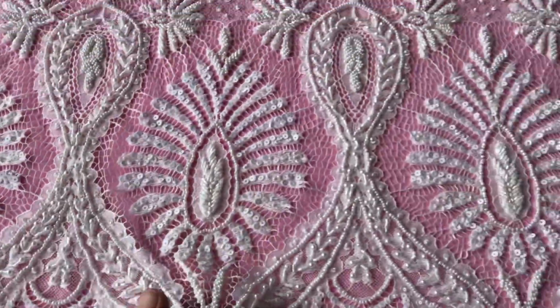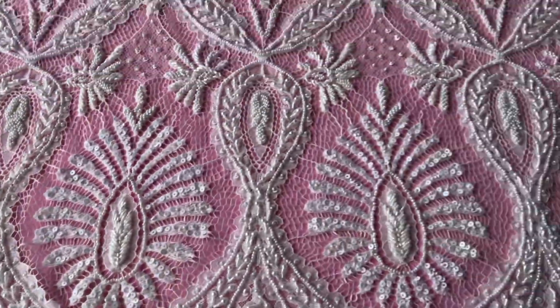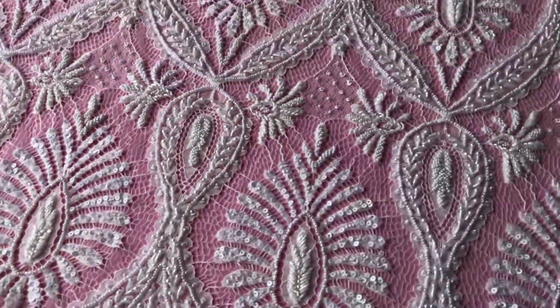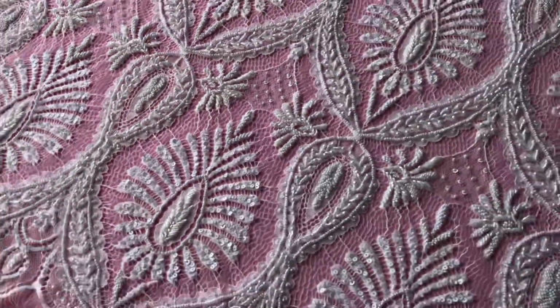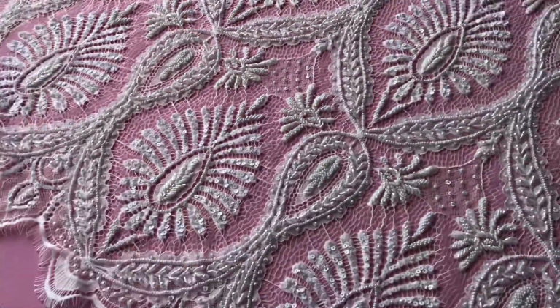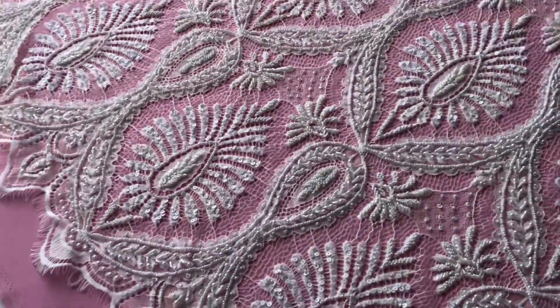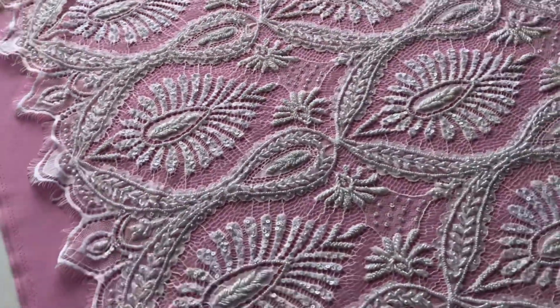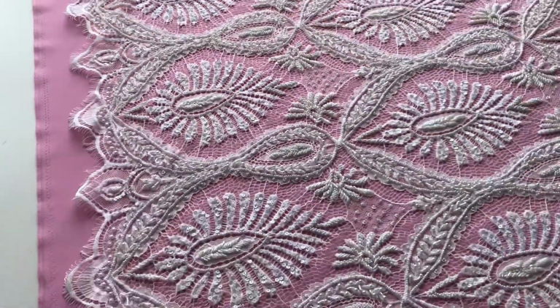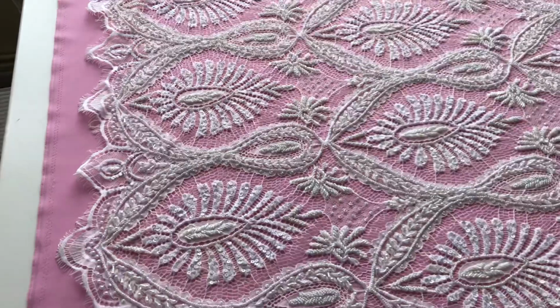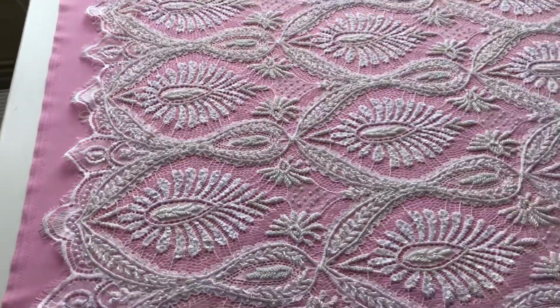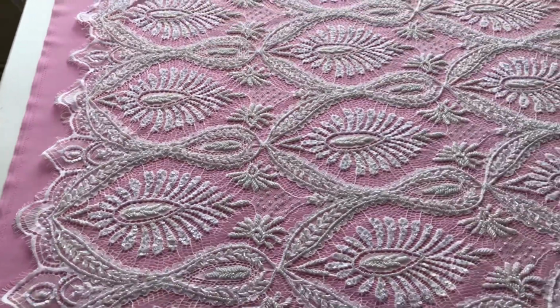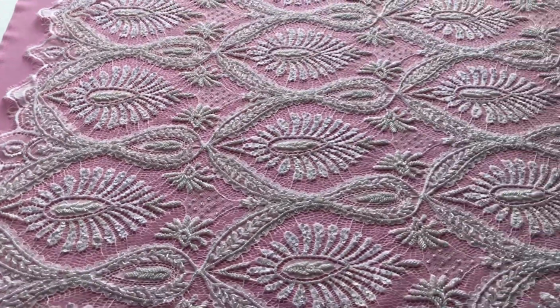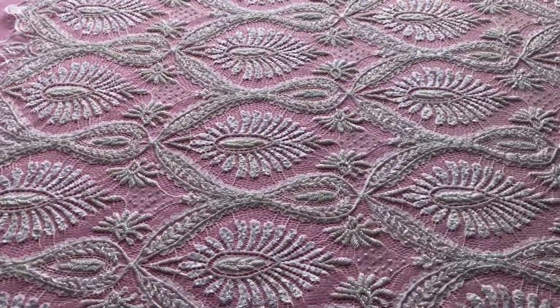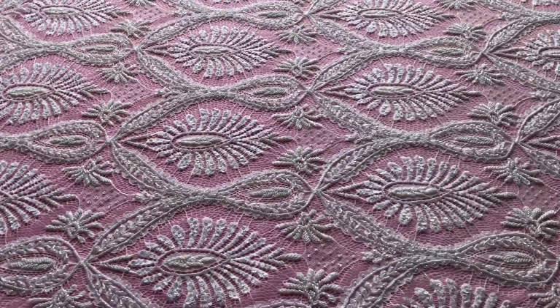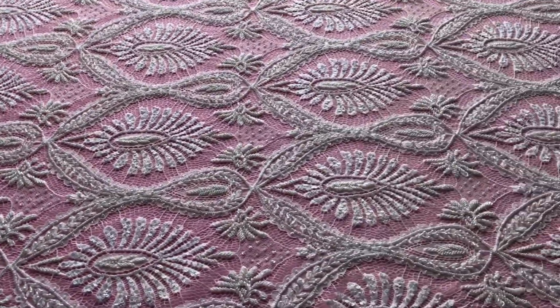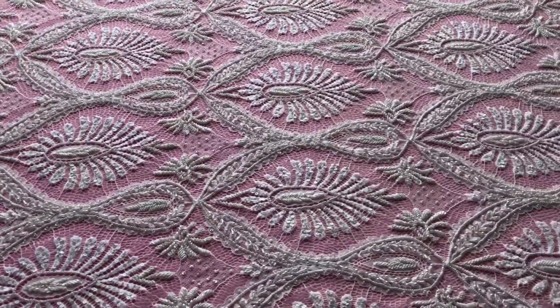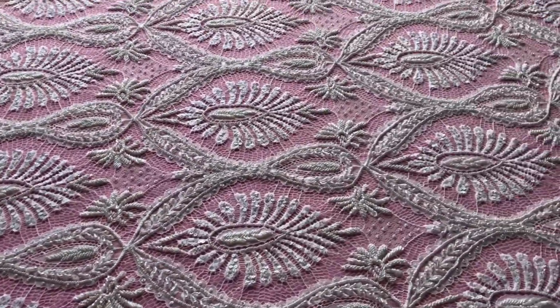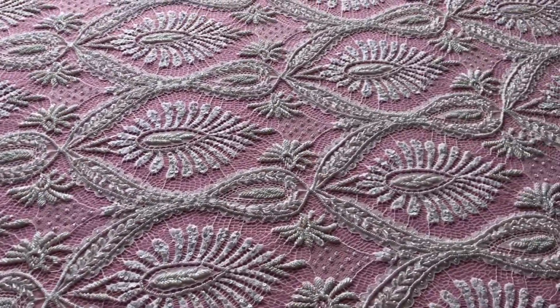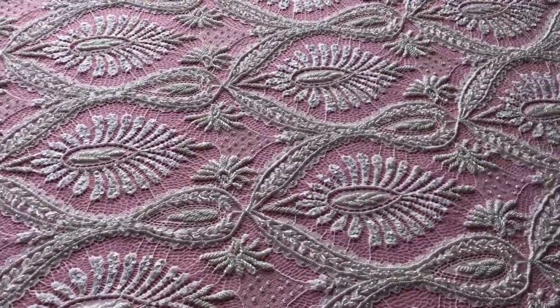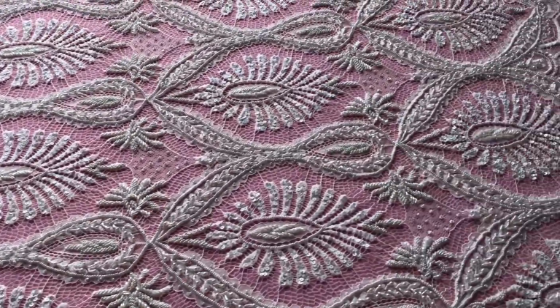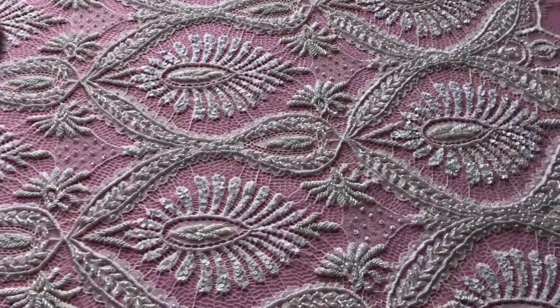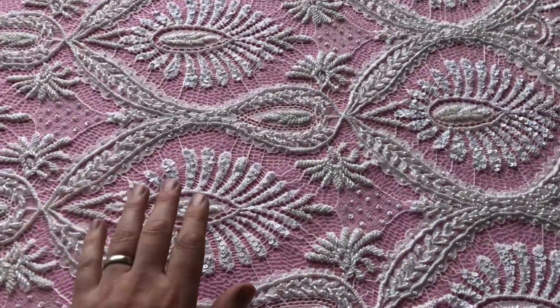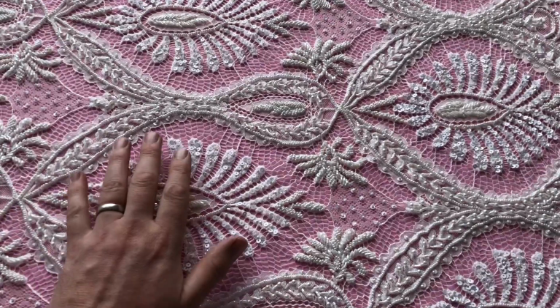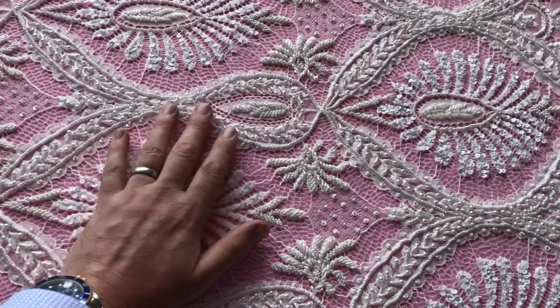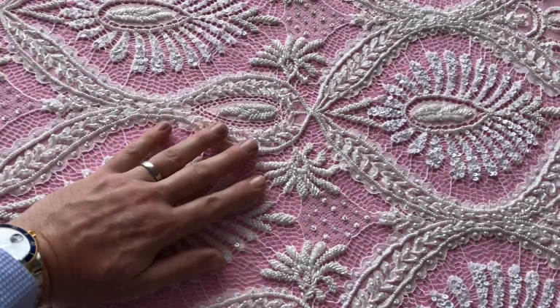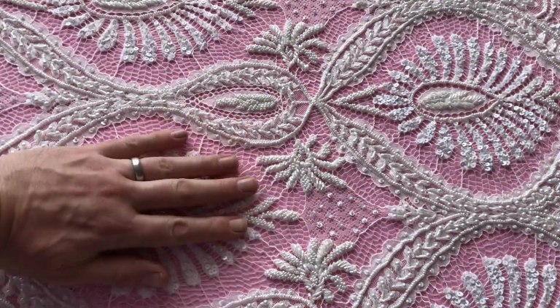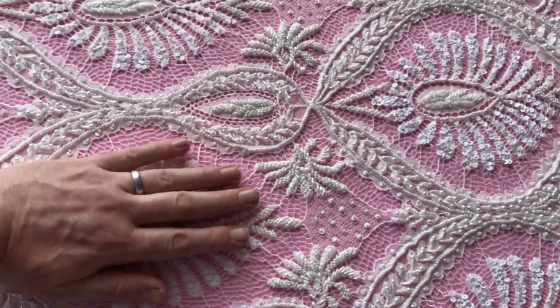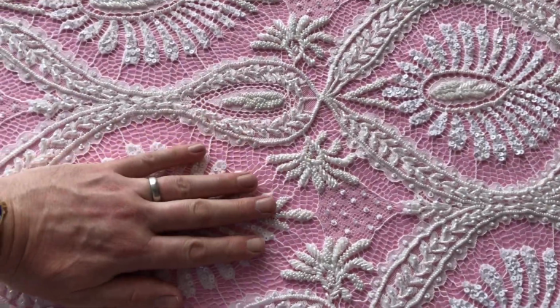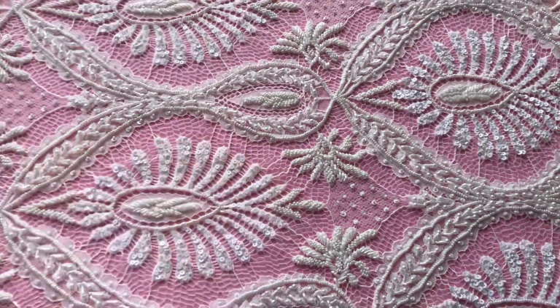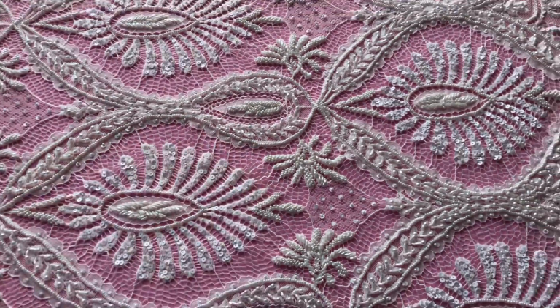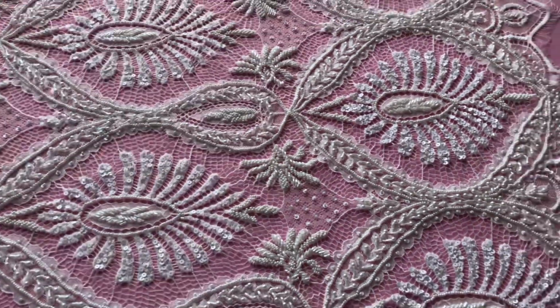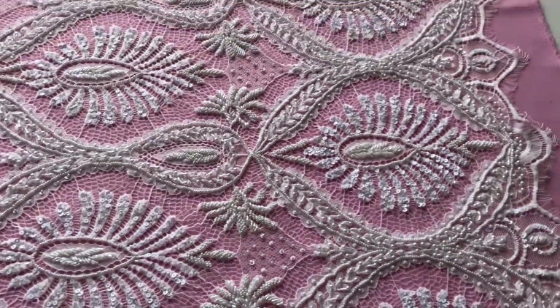I'm just going to walk around to the side of the table now and pan over the pattern just to try and give you some idea of the scale. I'll put my hand in so you can see these motifs are around about the size of a hand.